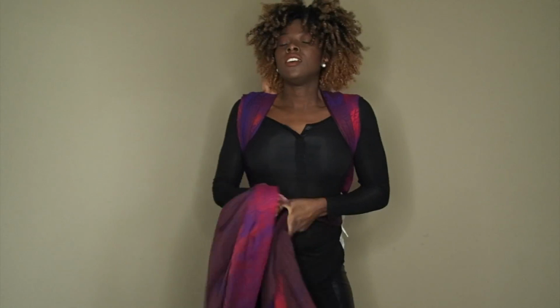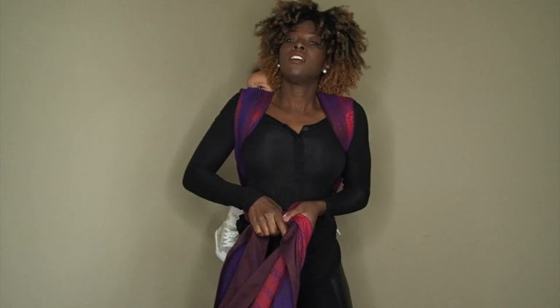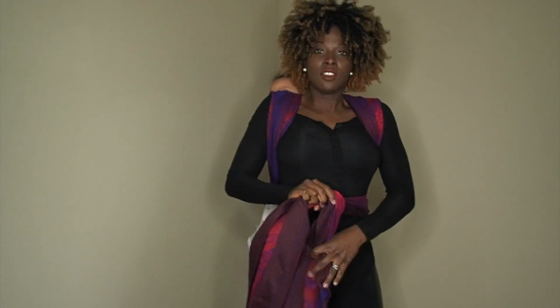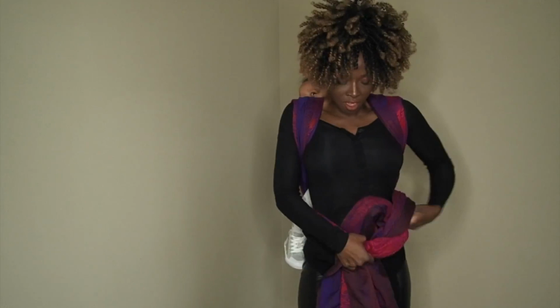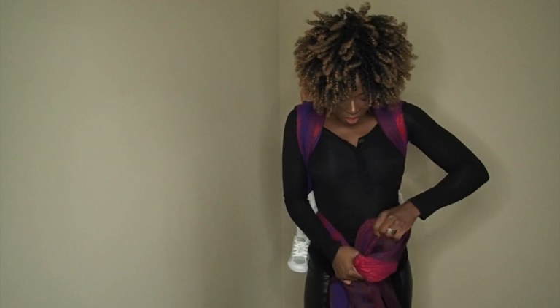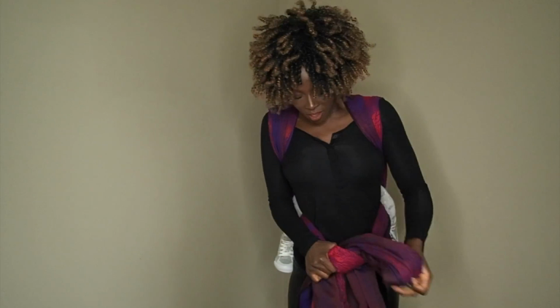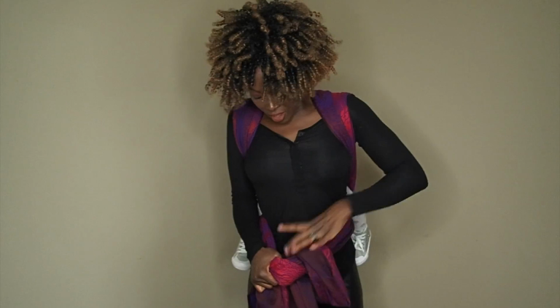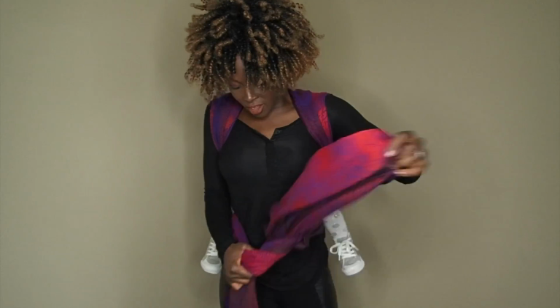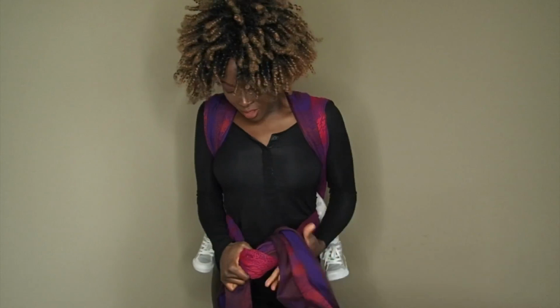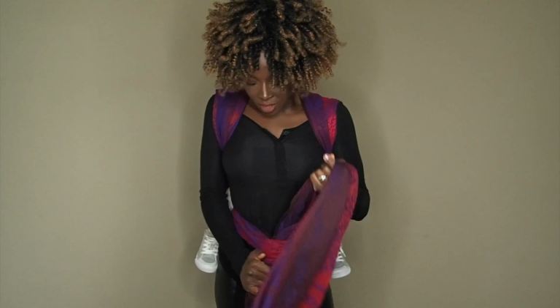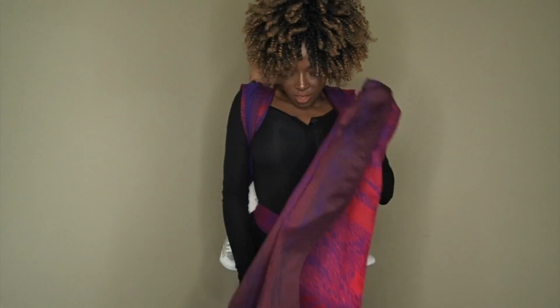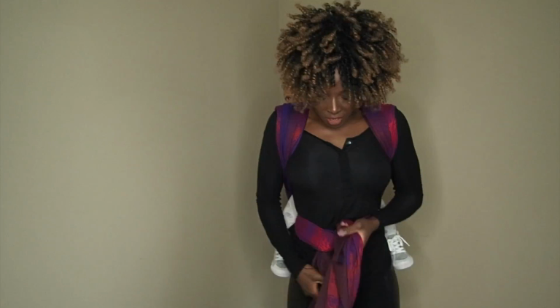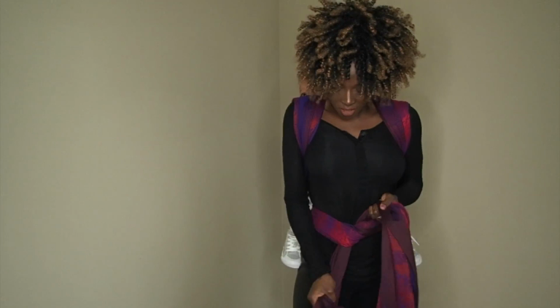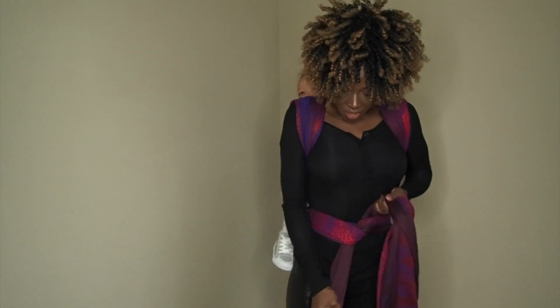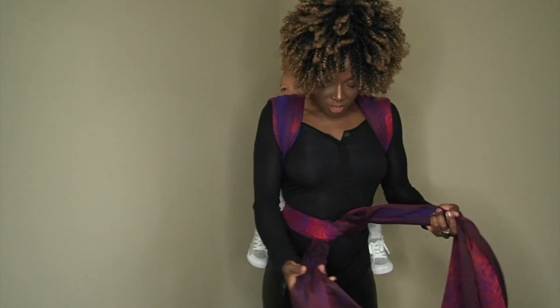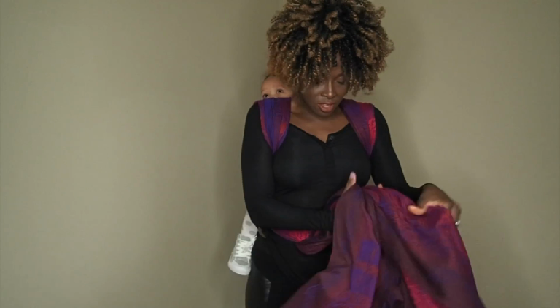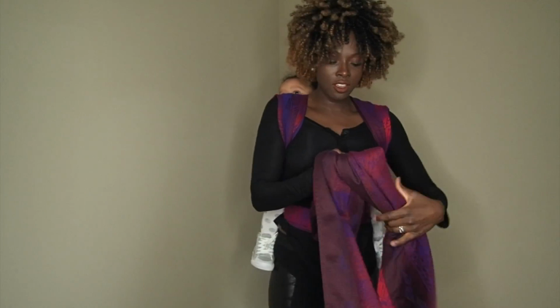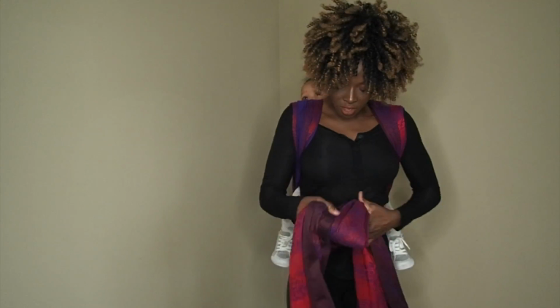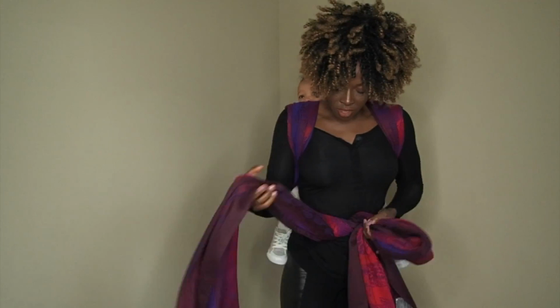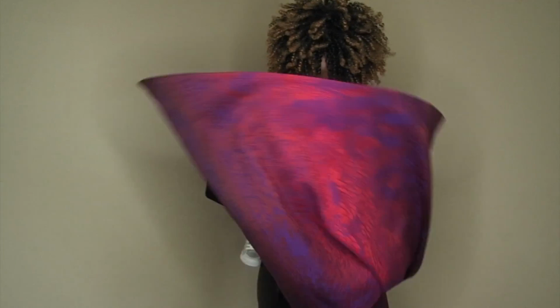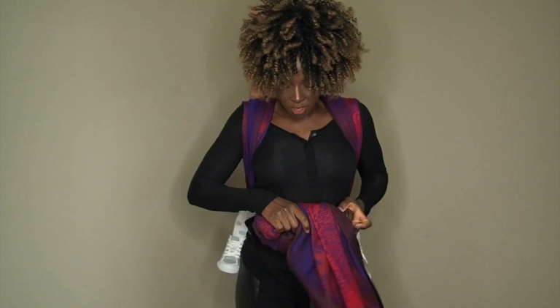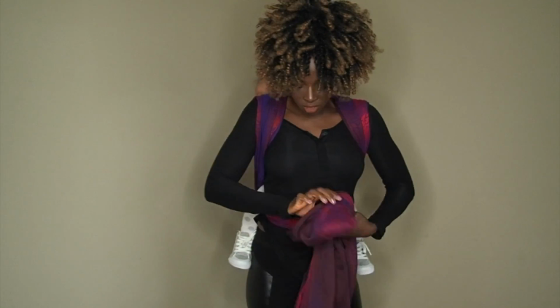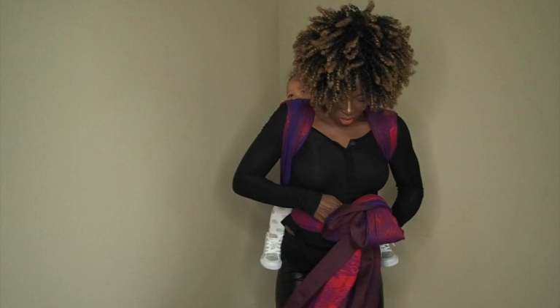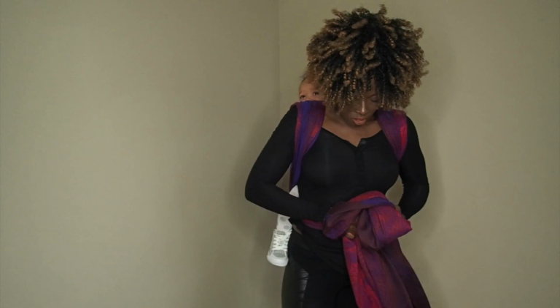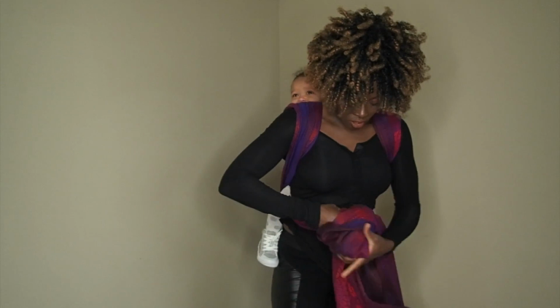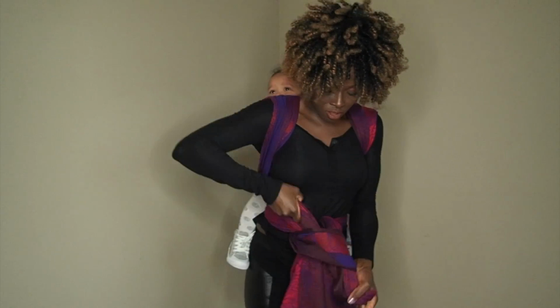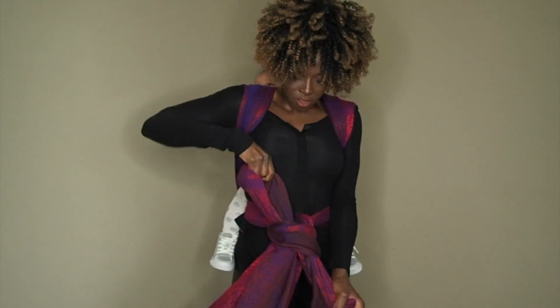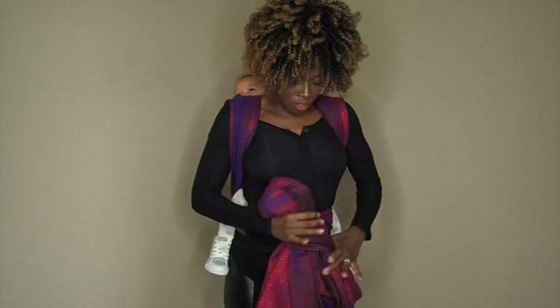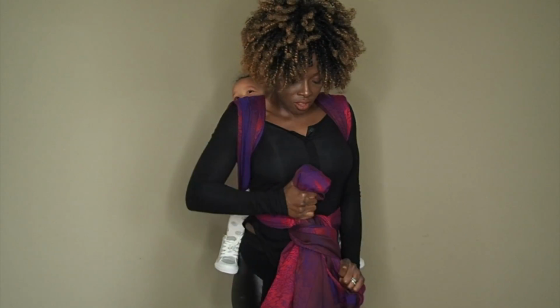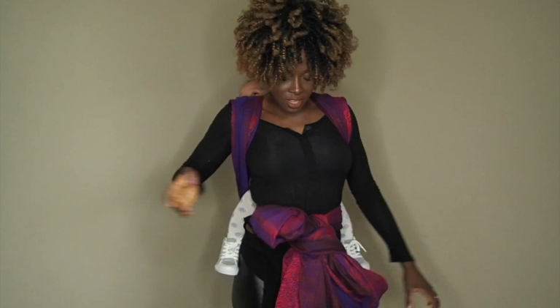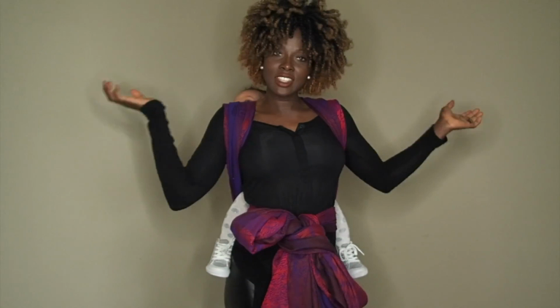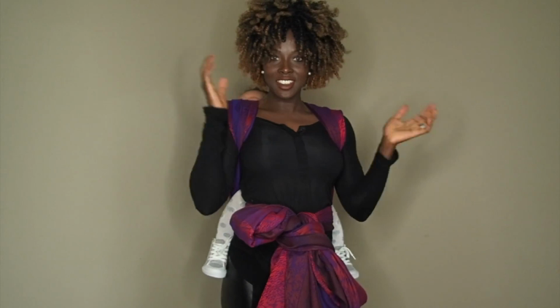I do a little bounce here and make a knot. And that's pretty much it — this is a Ruck tied in front, and that's the end.